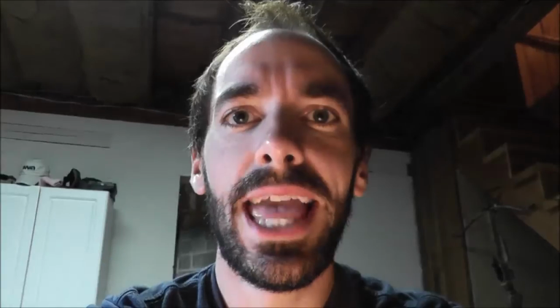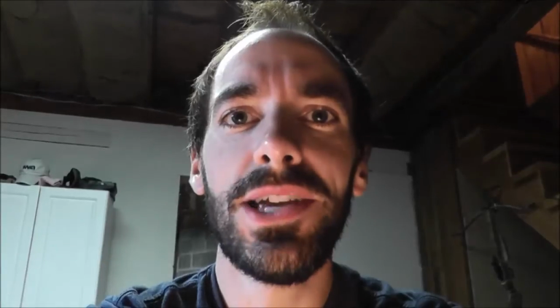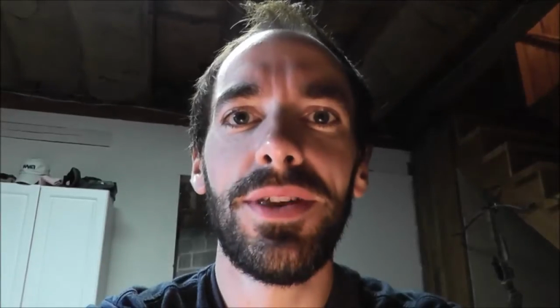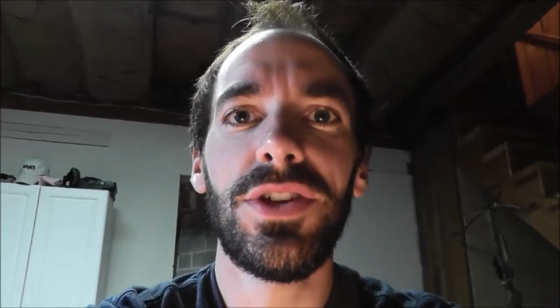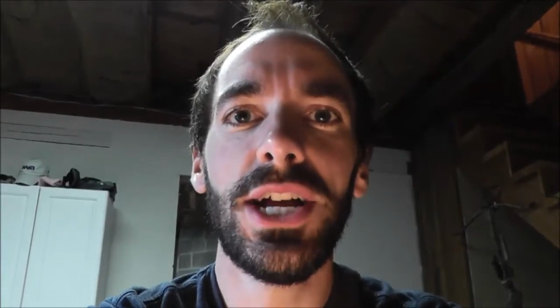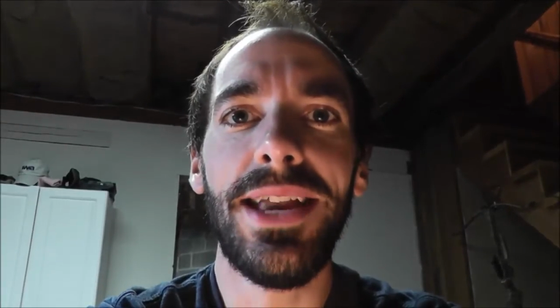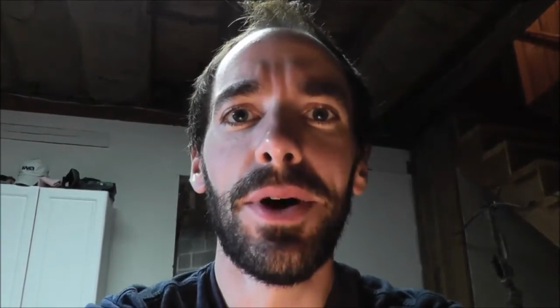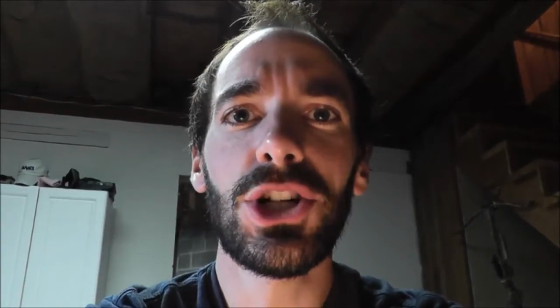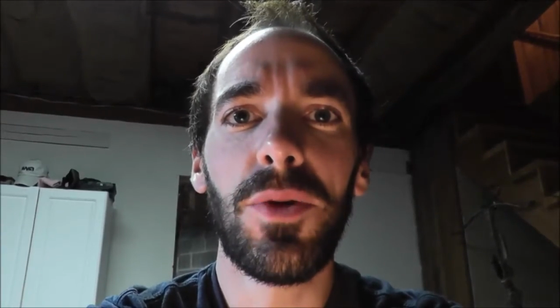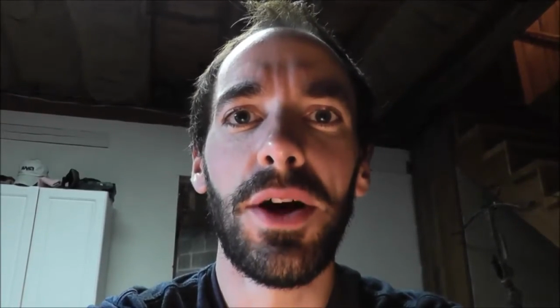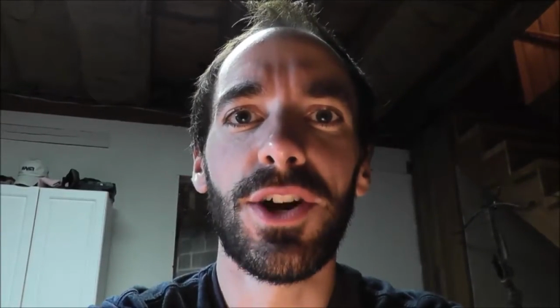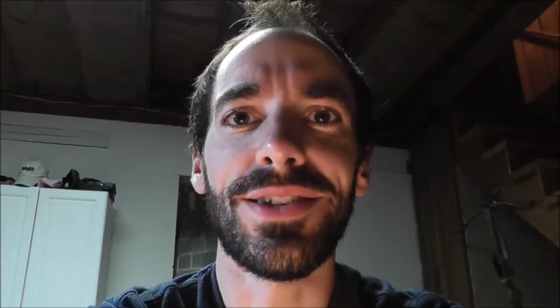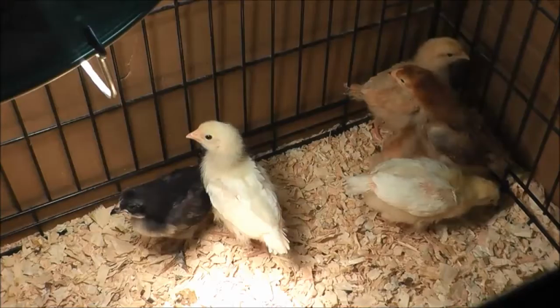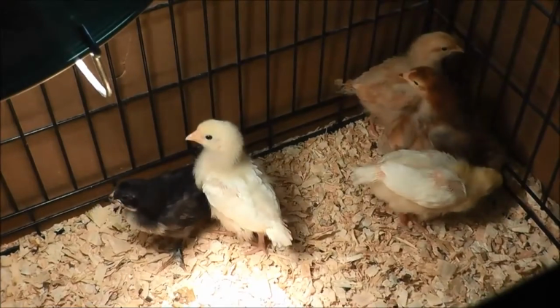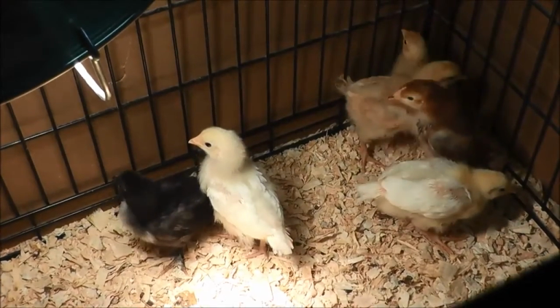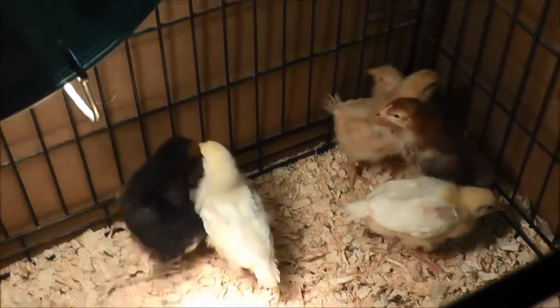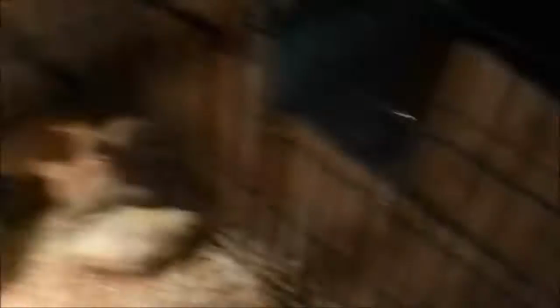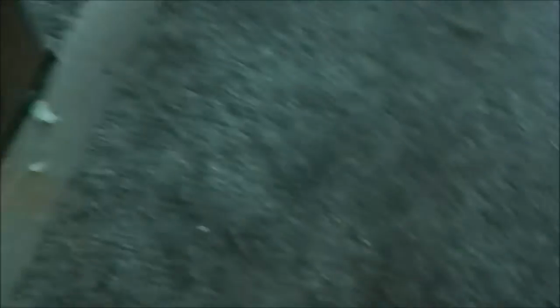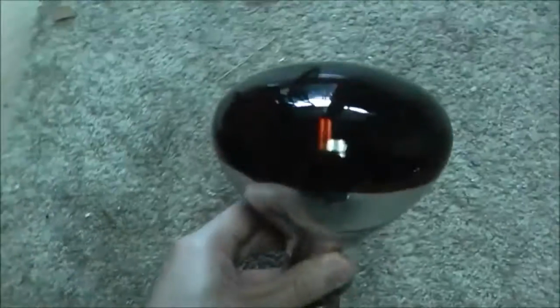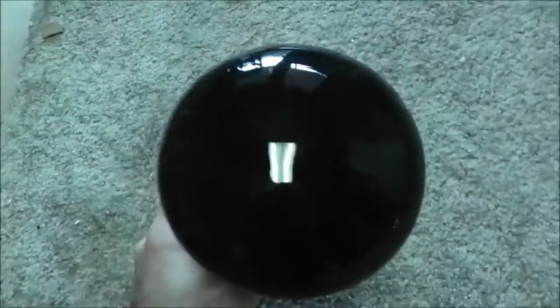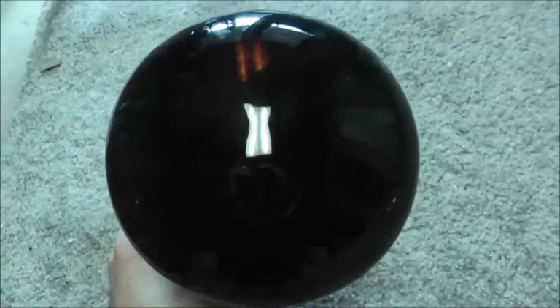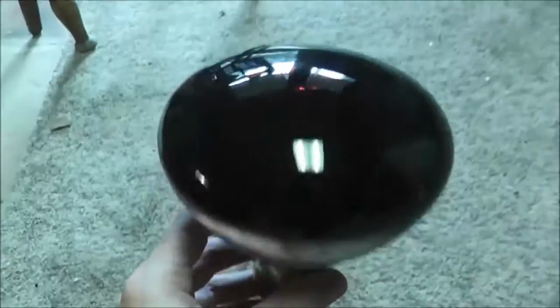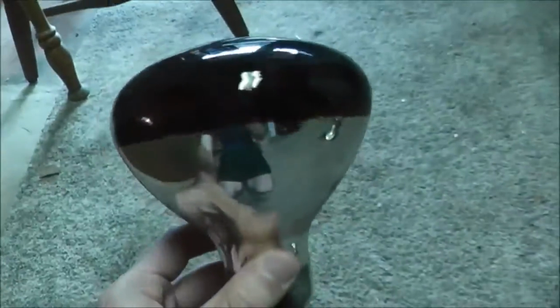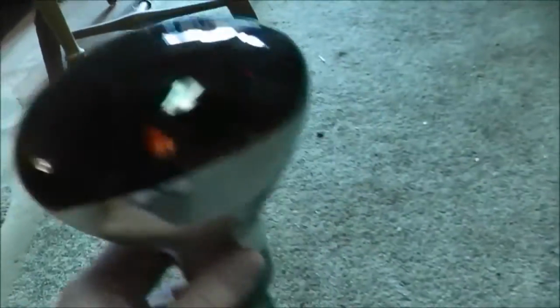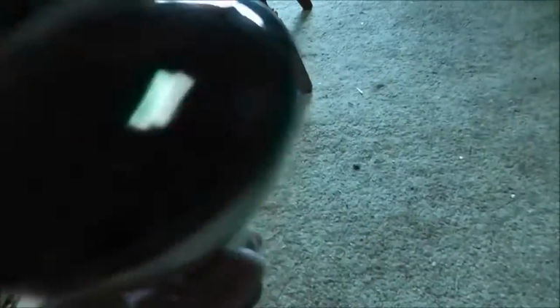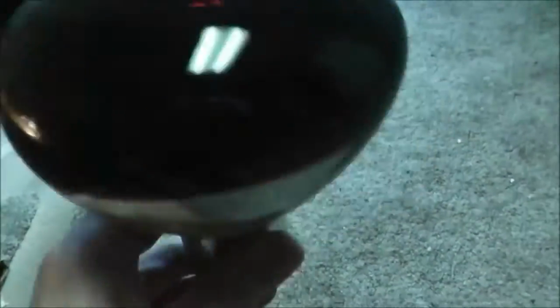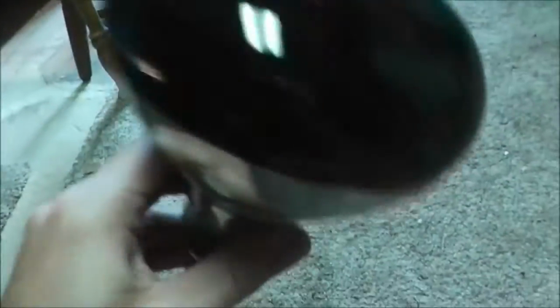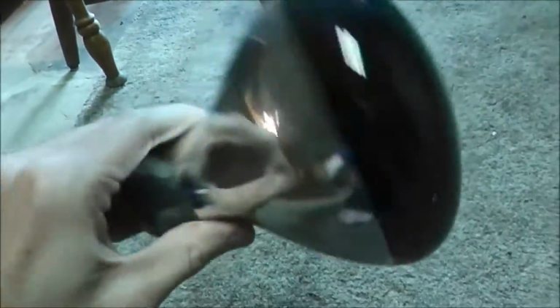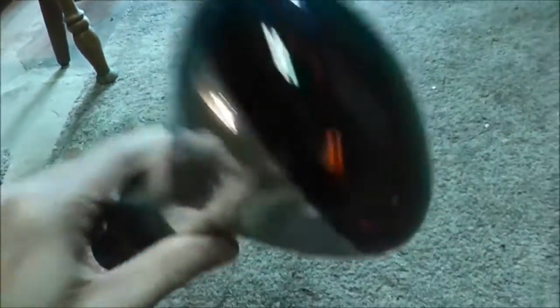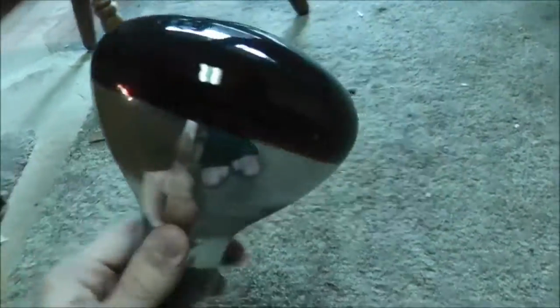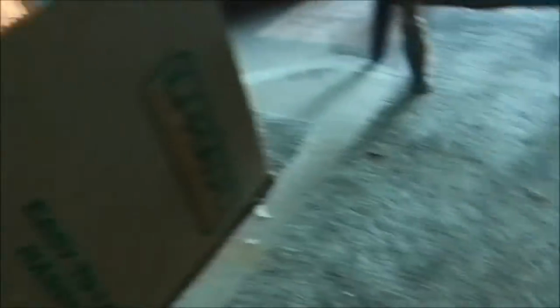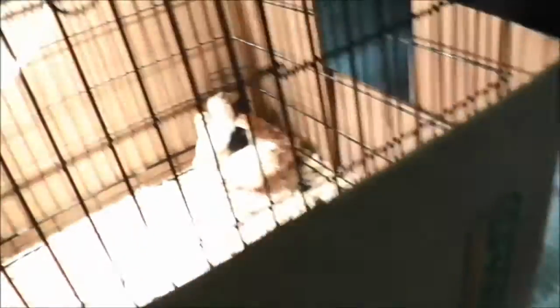I came home this evening with intentions to do a chick update, but unfortunately I didn't really want to do them under these circumstances. Don't worry, they're all okay. Unfortunately, my heat lamp isn't. I came home and this thing was off. You can hear it's obviously blown, and these guys were in the dark.